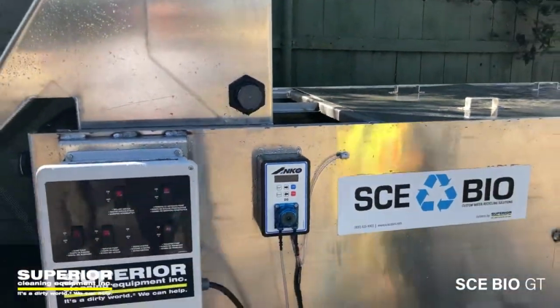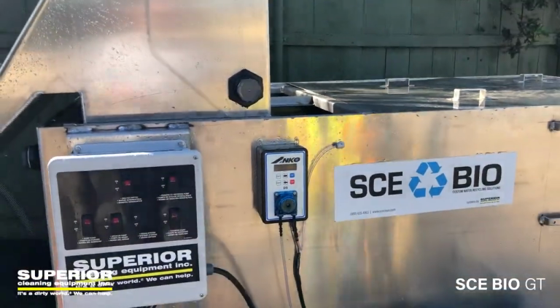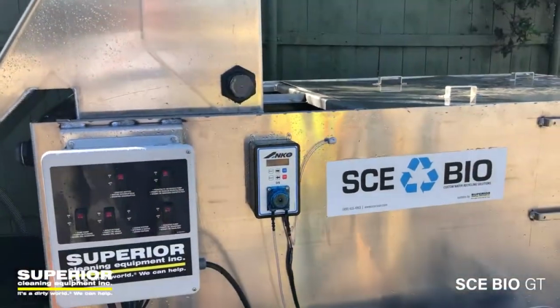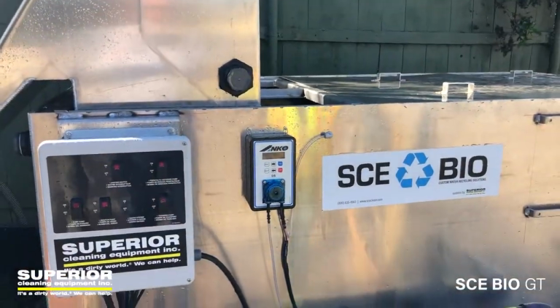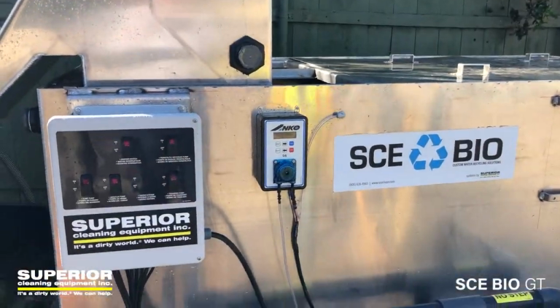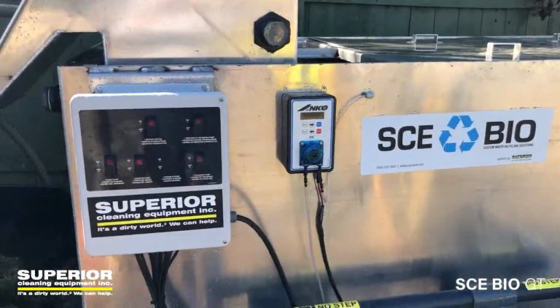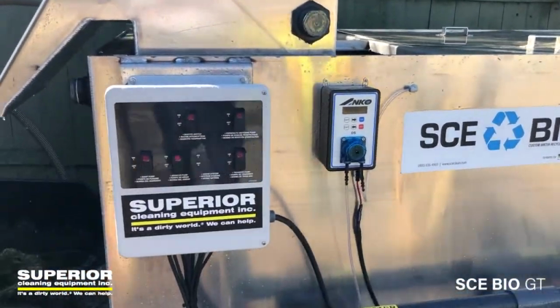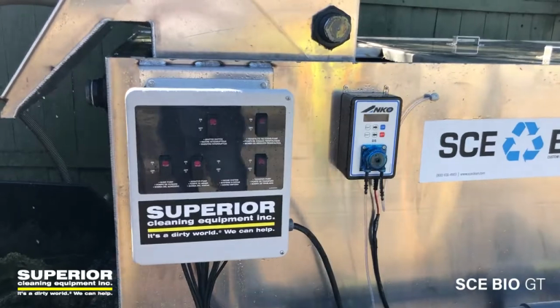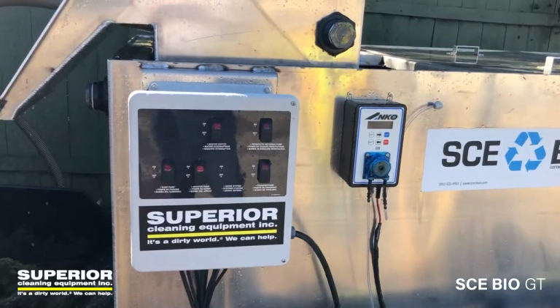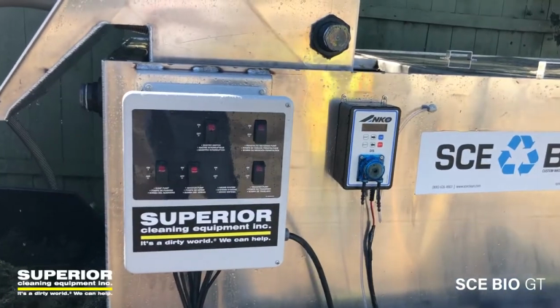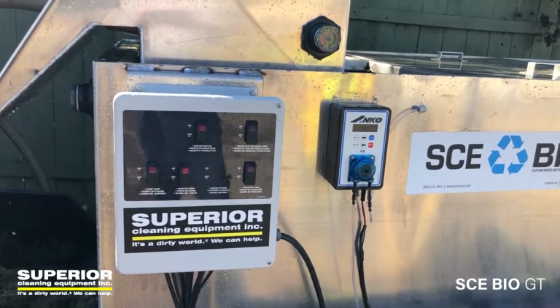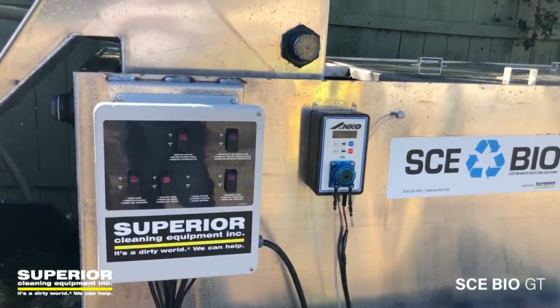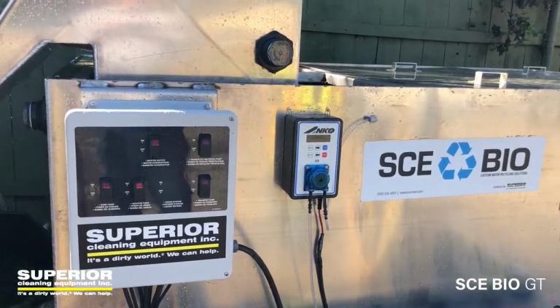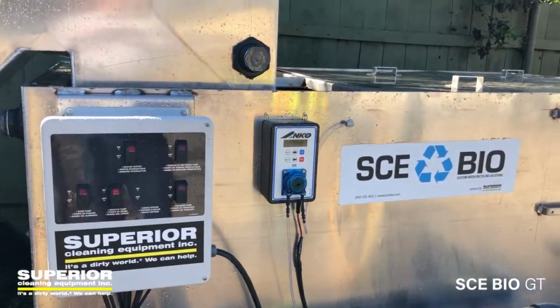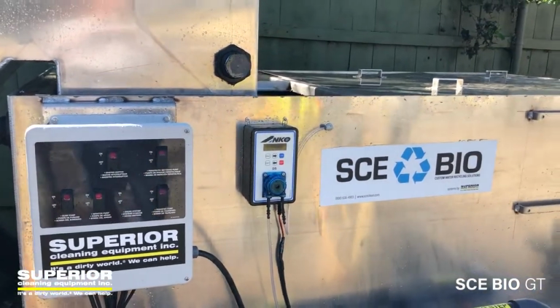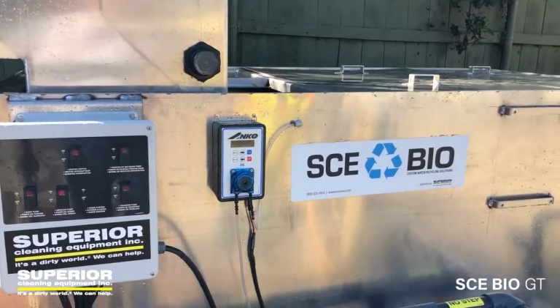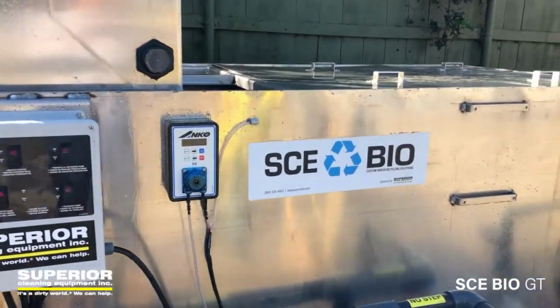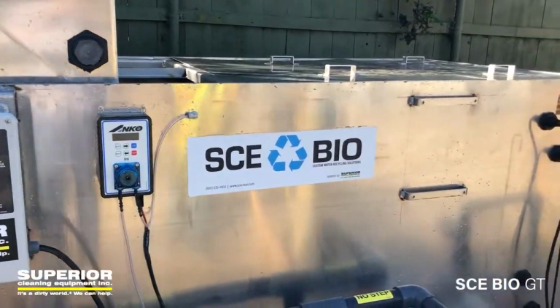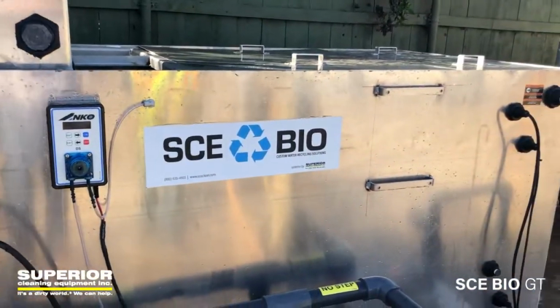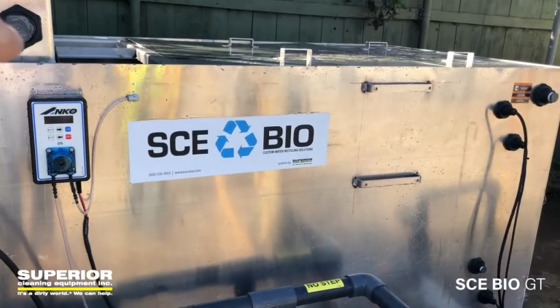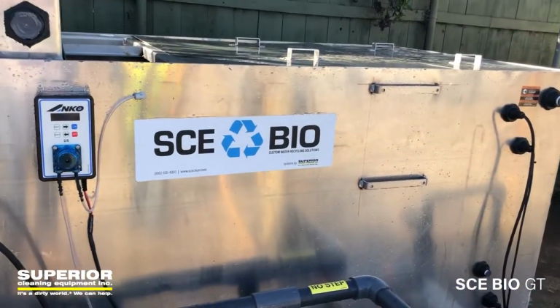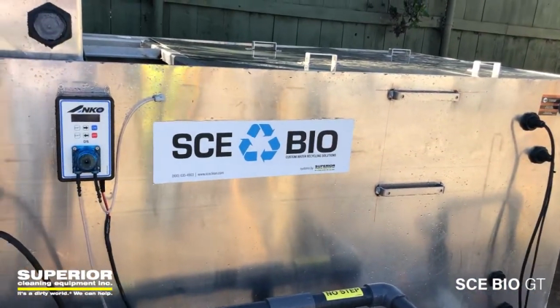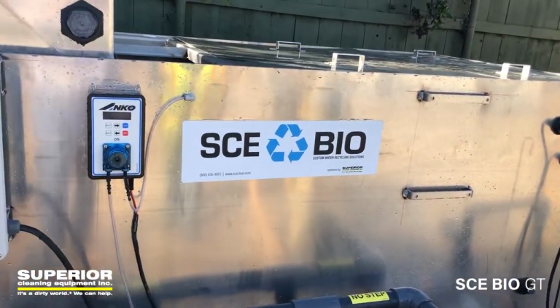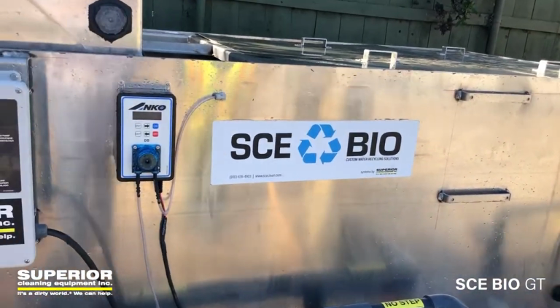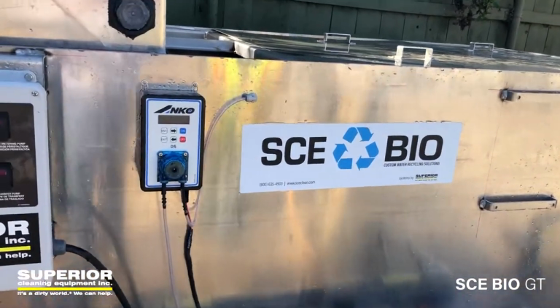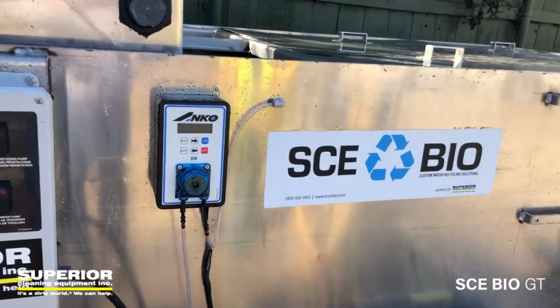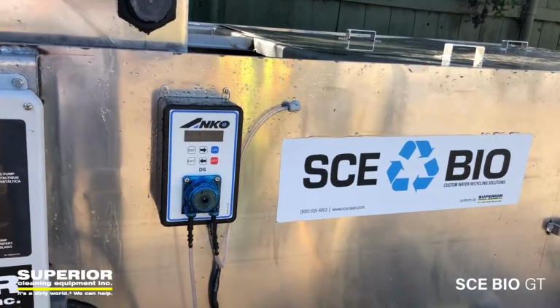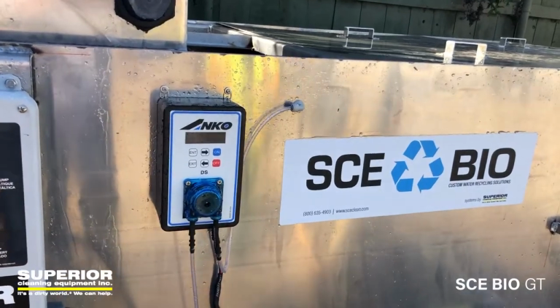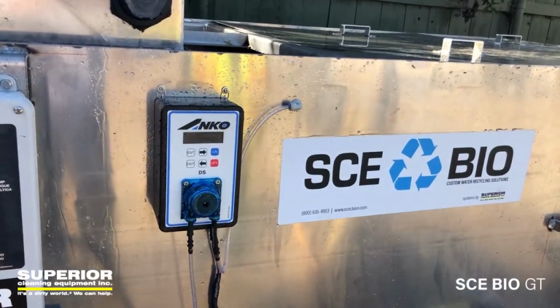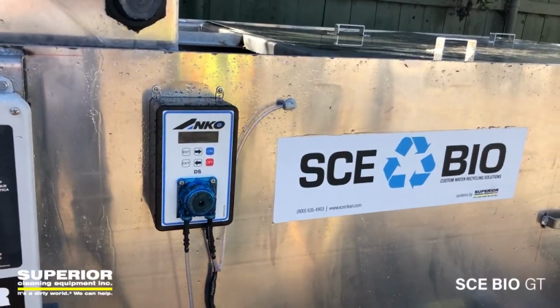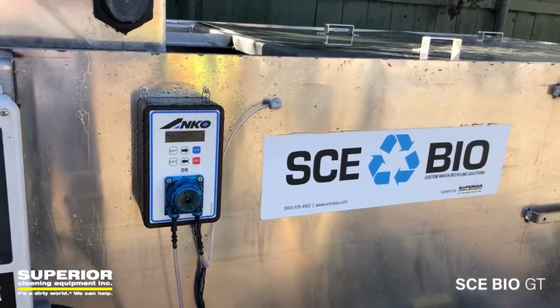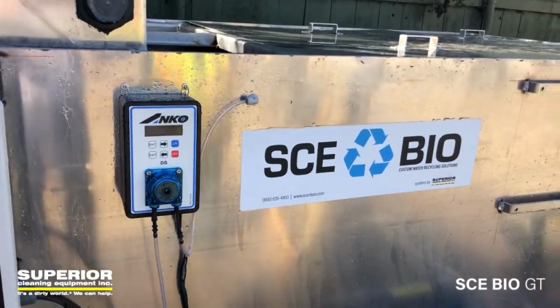Here we have a NEMA watertight control panel, and that's the micro injection pump right there, which is nice.